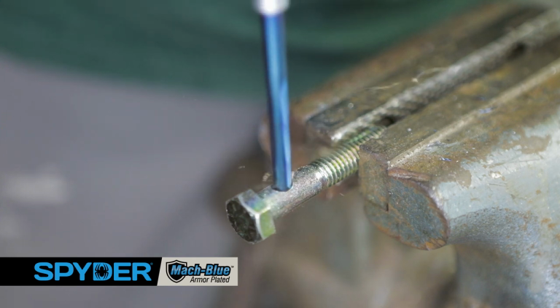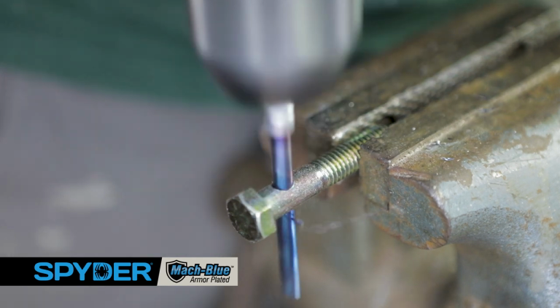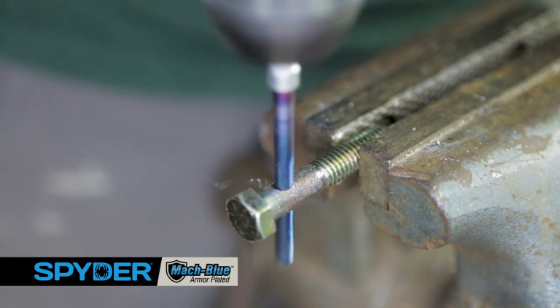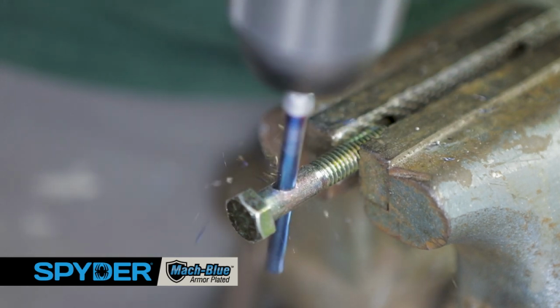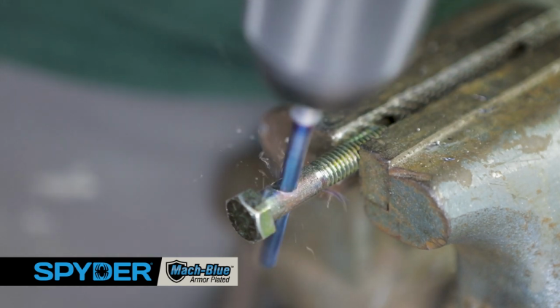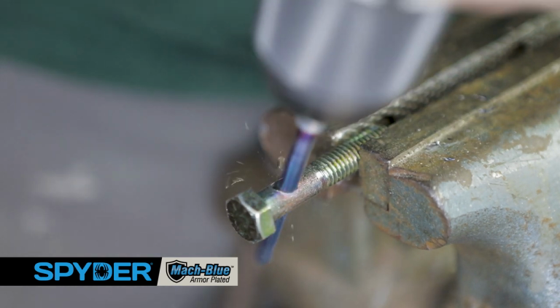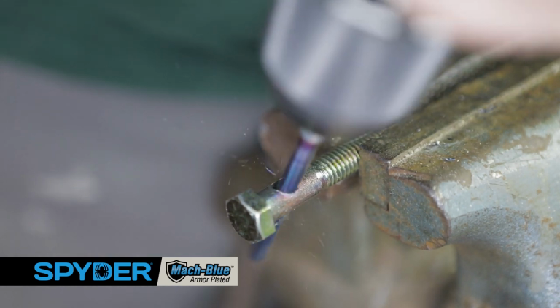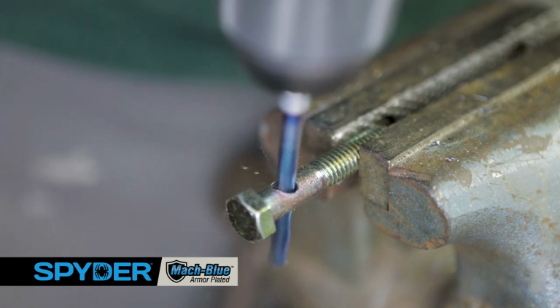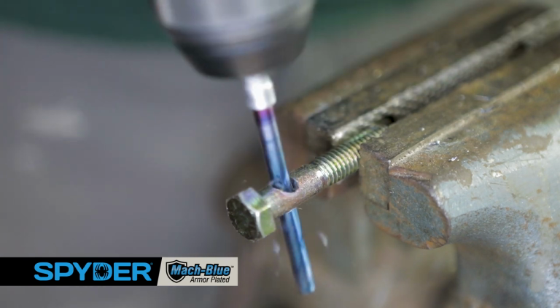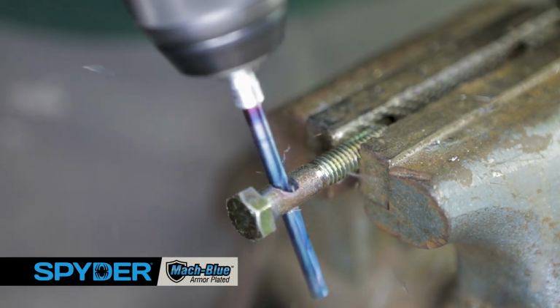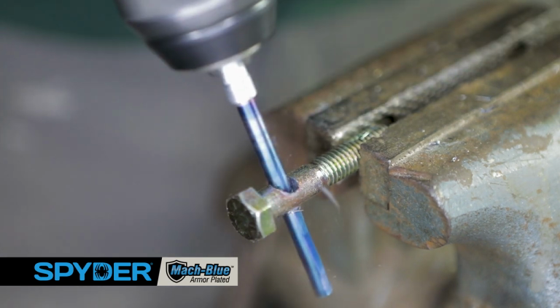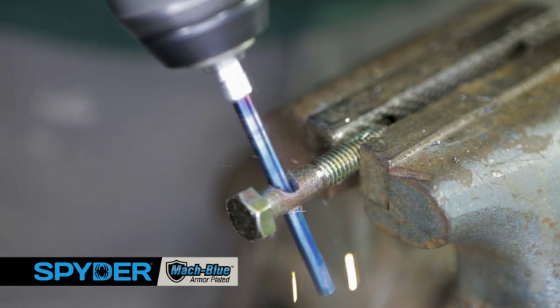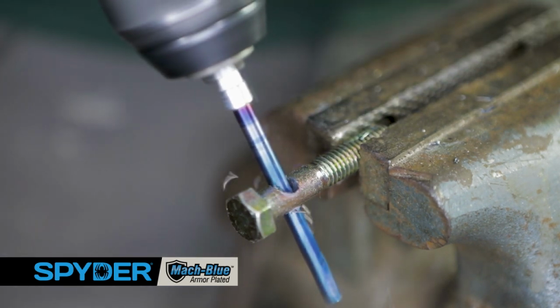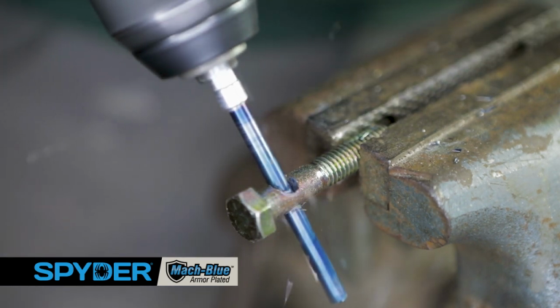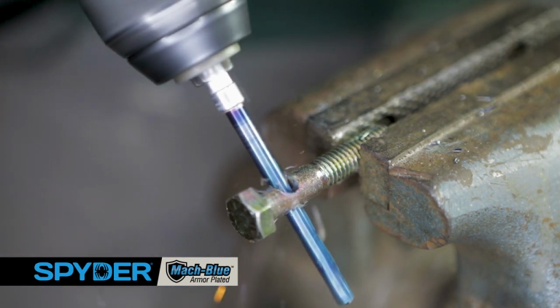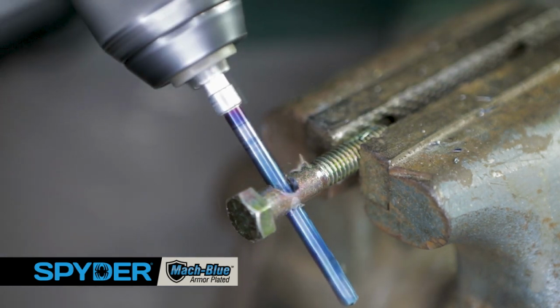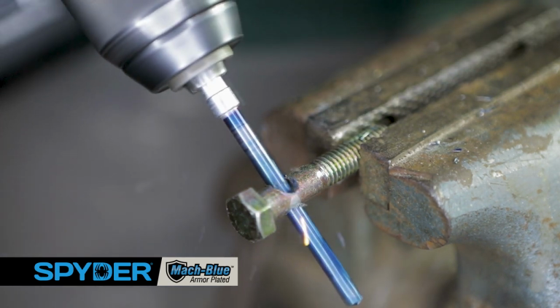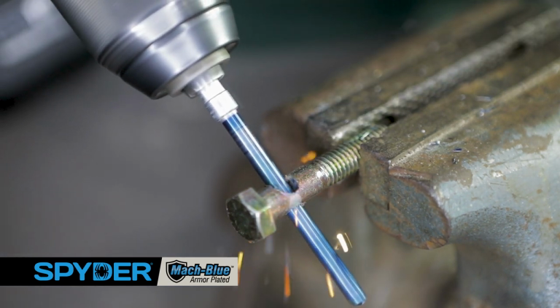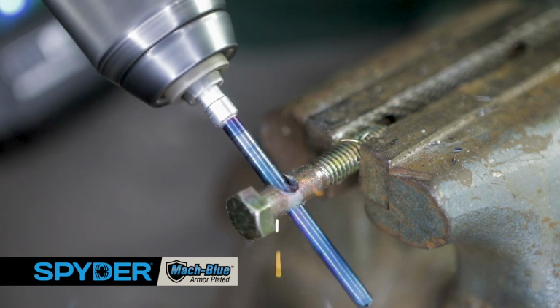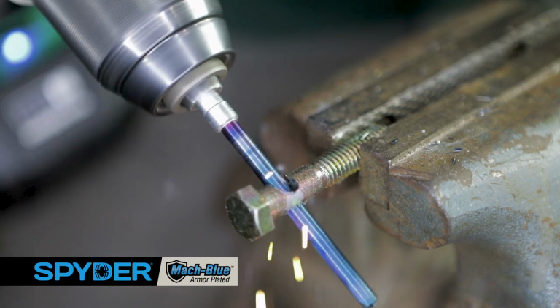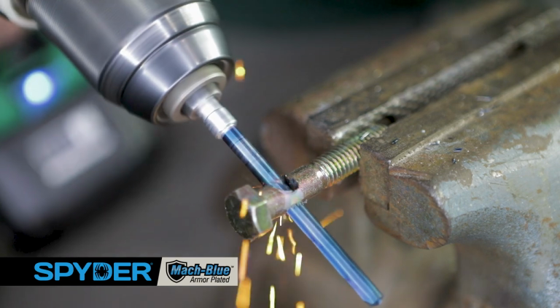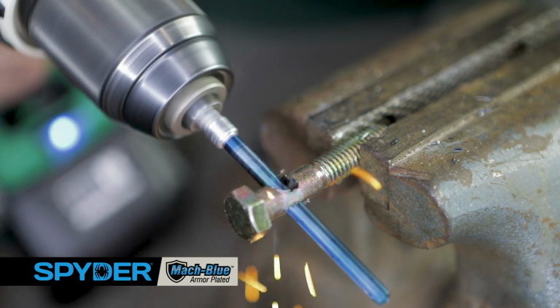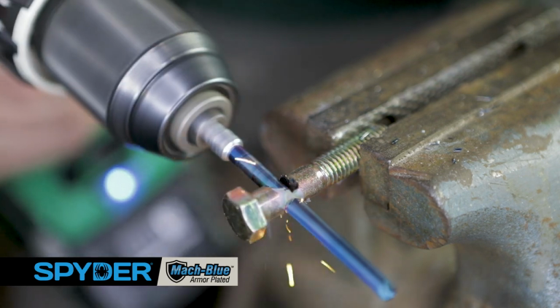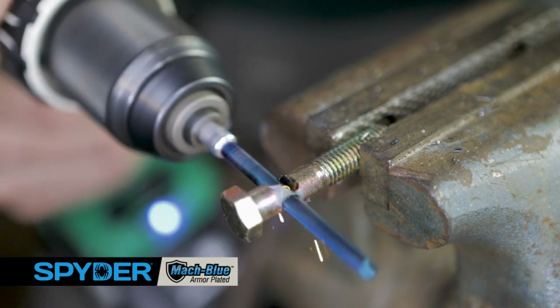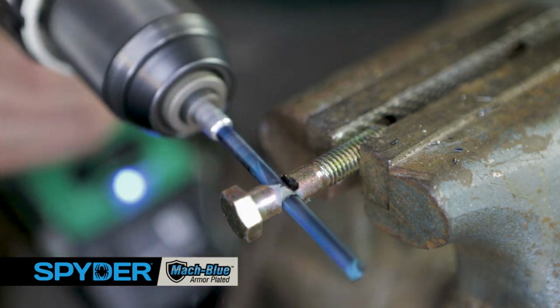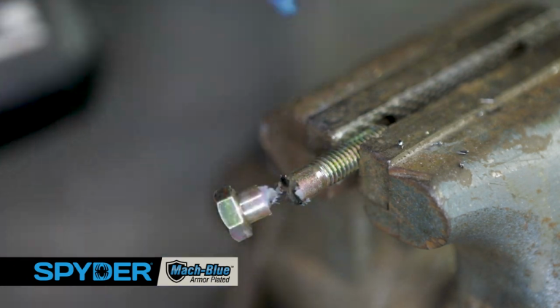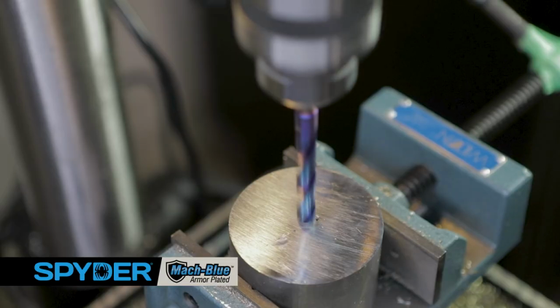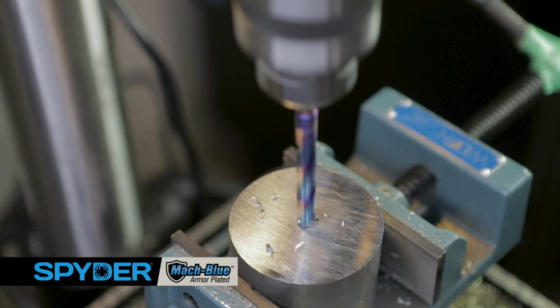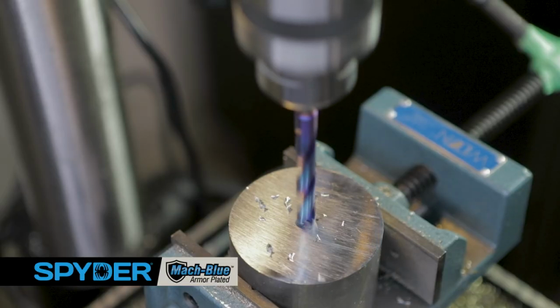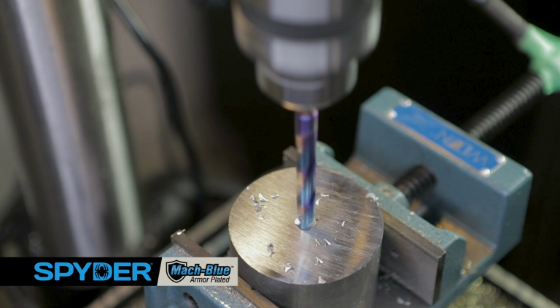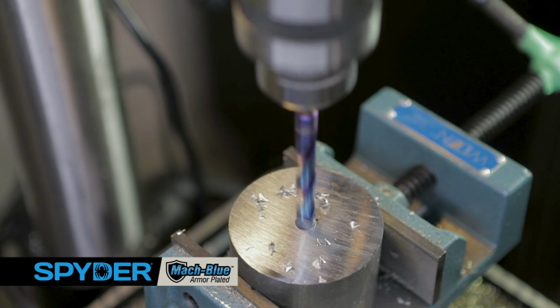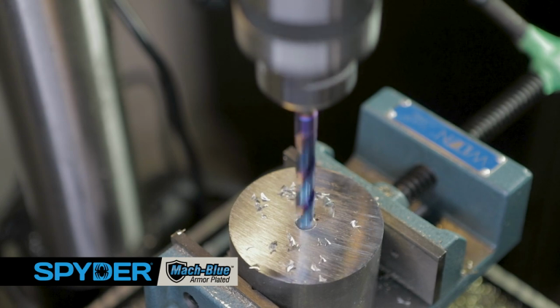Each bit has an impact-rated quarter-inch speed hex that won't slip in the chuck and fits quick-change impacting drivers. The made-in-the-USA Spyder Stinger mock blue drill bits provide extreme durability when drilling steel, stainless steel, hardened alloys, and stacked materials.